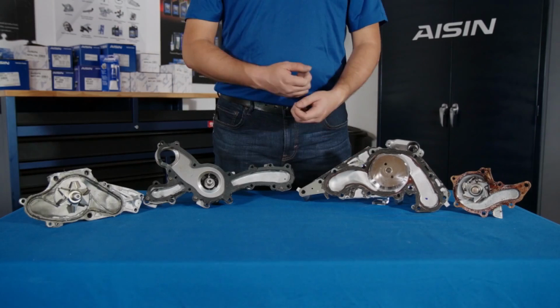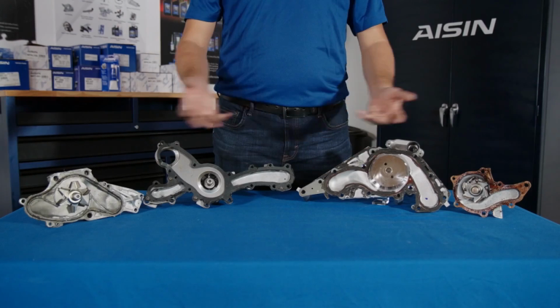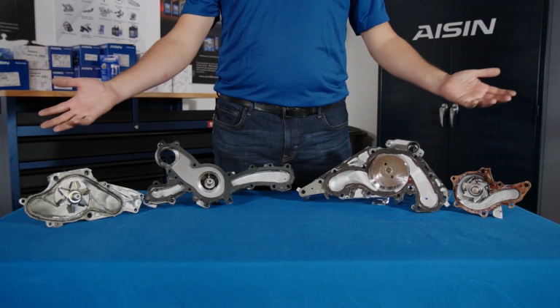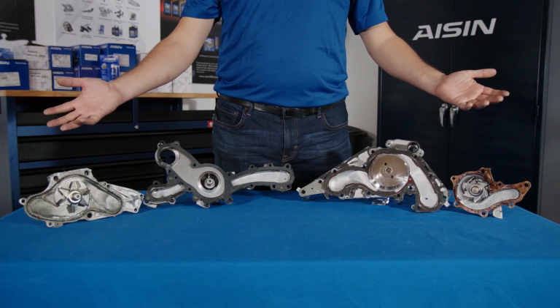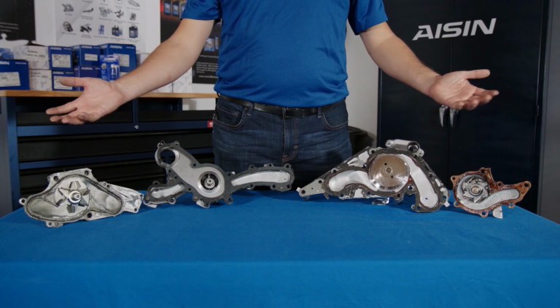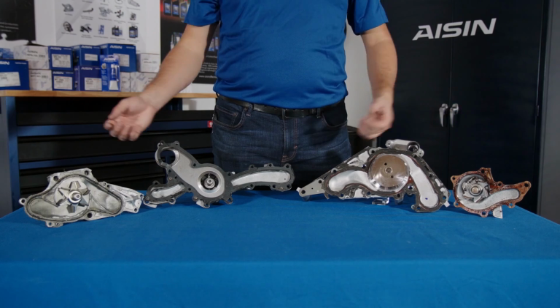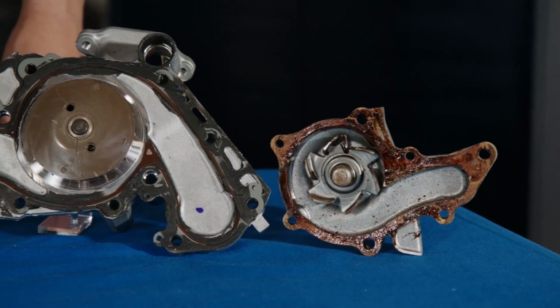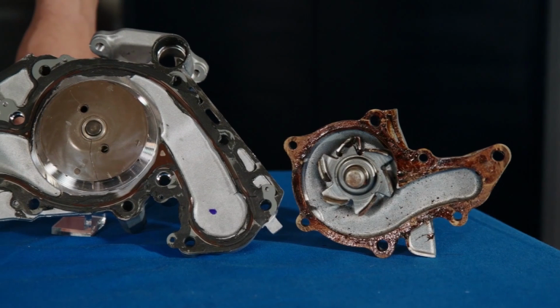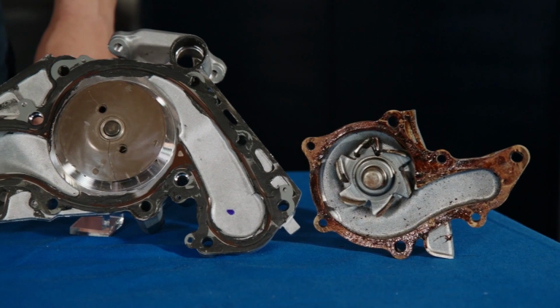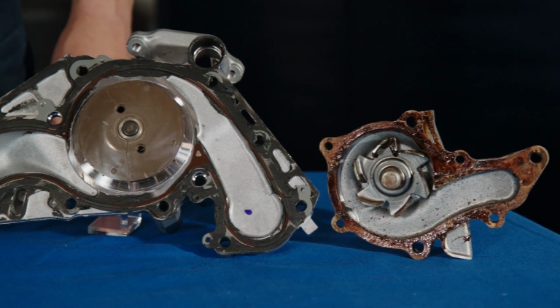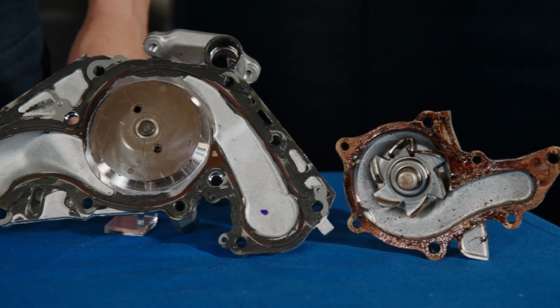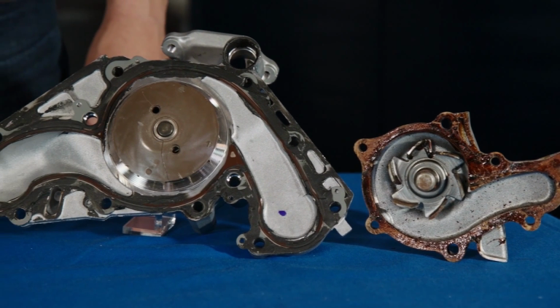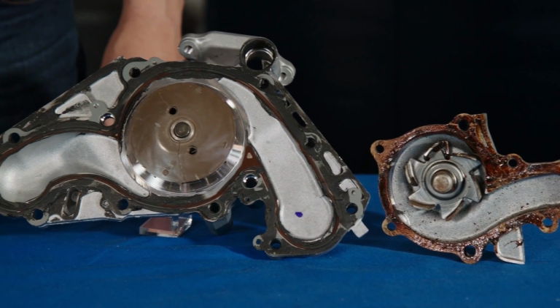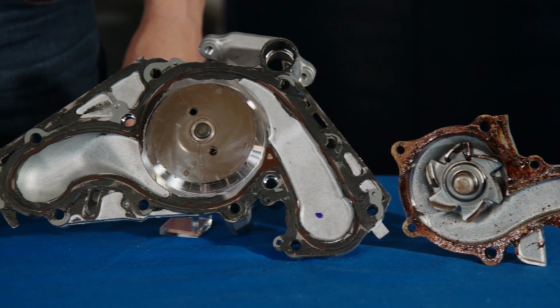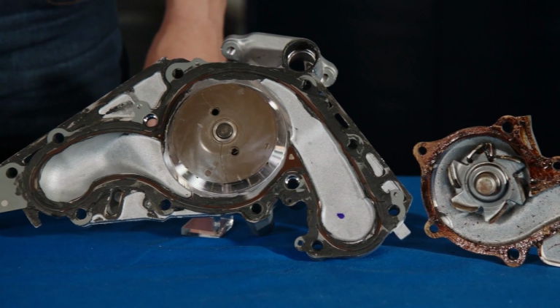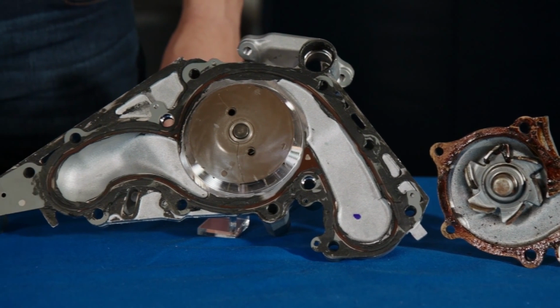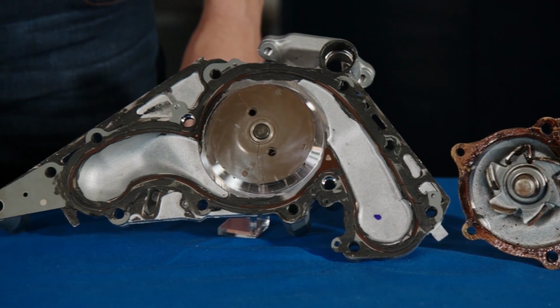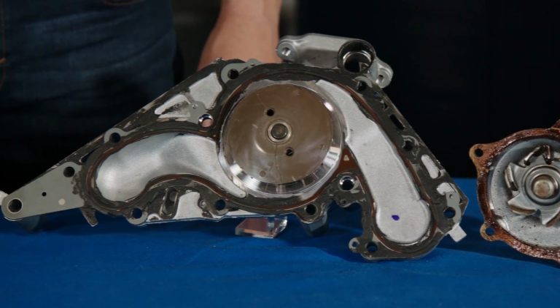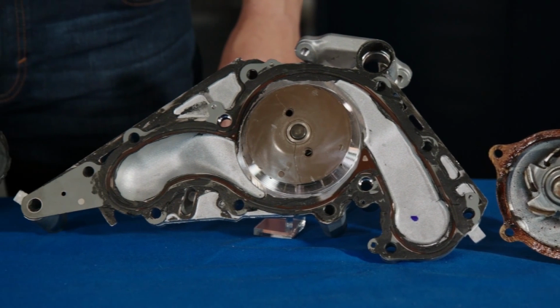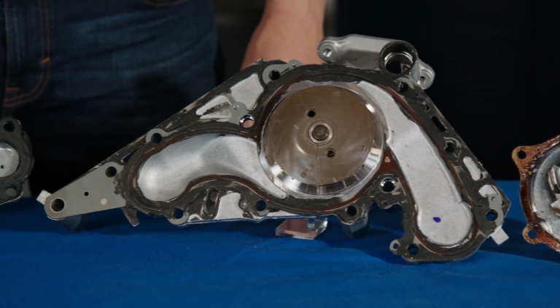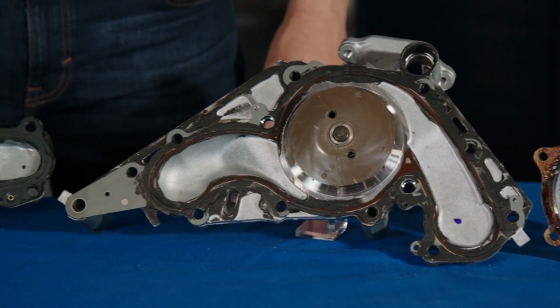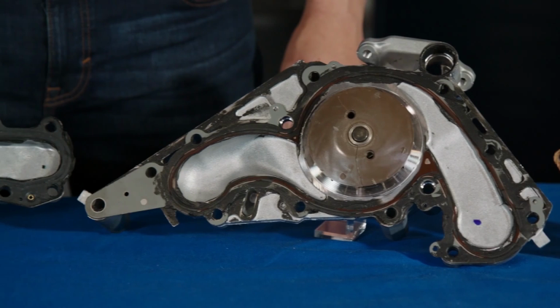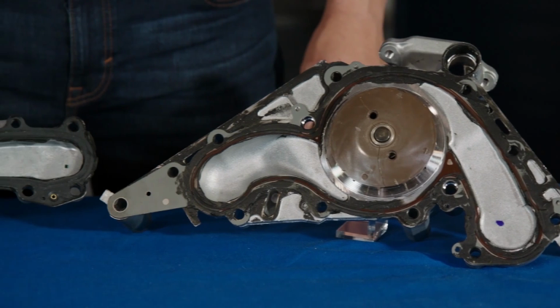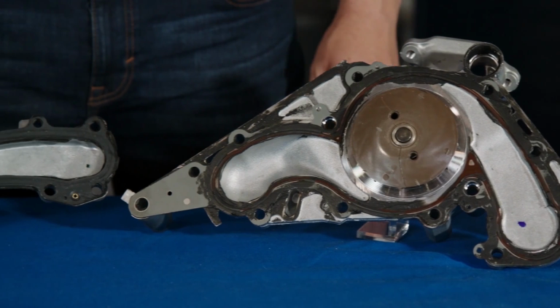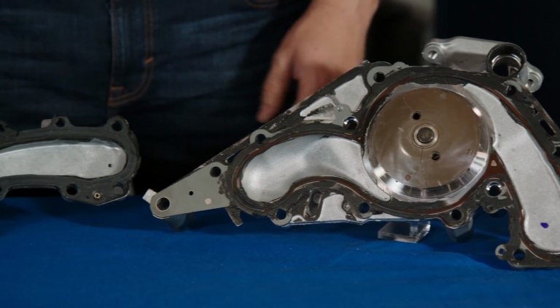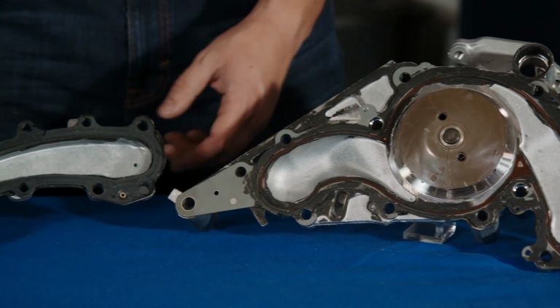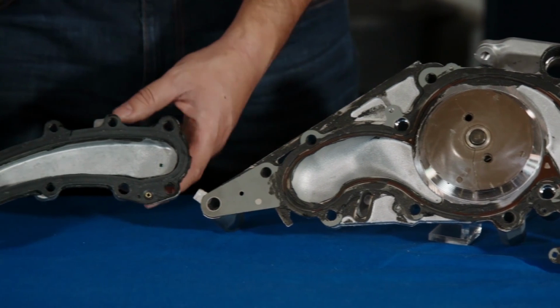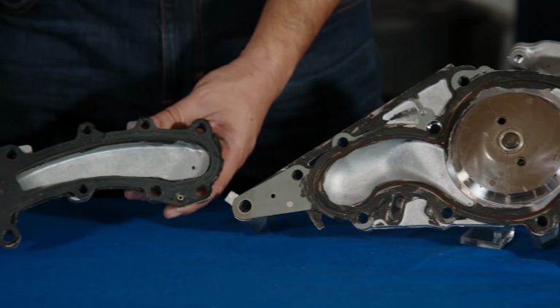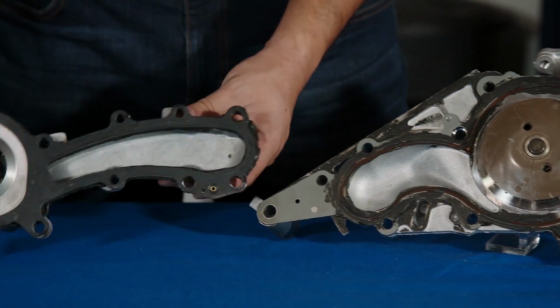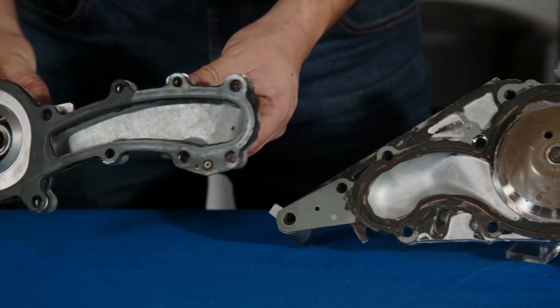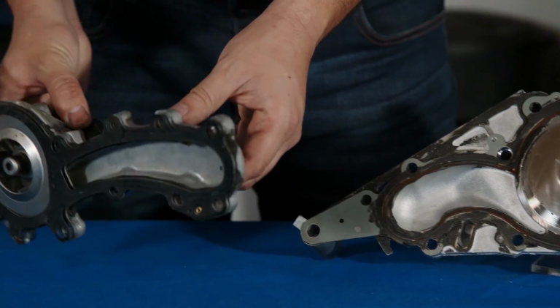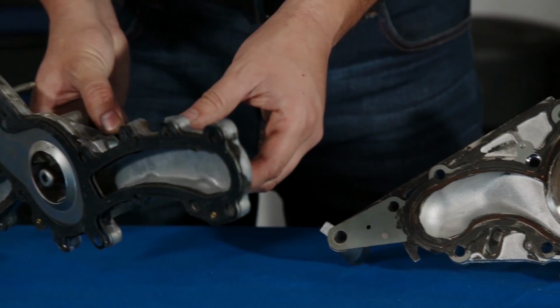Here are some examples of water pumps that have been improperly installed using sealant or shellac when they shouldn't have been used. All of these water pumps have failed due to leakage.